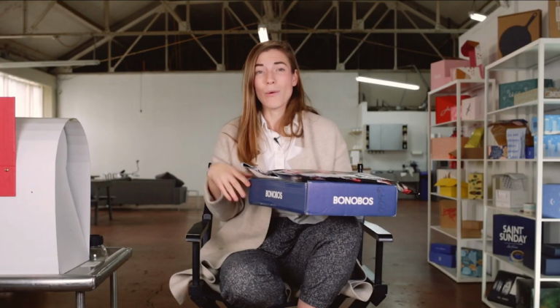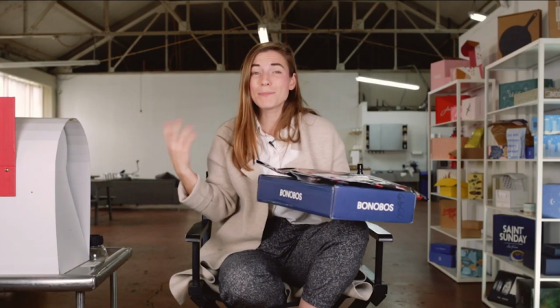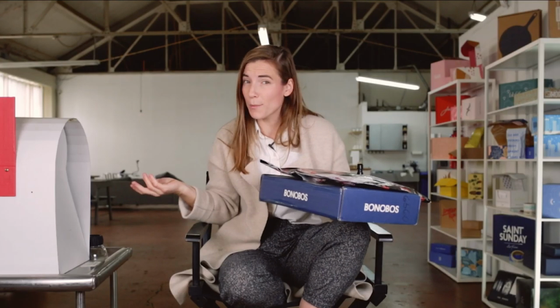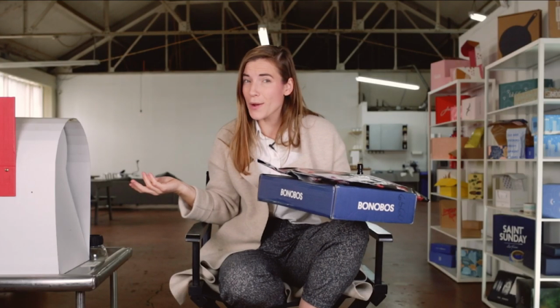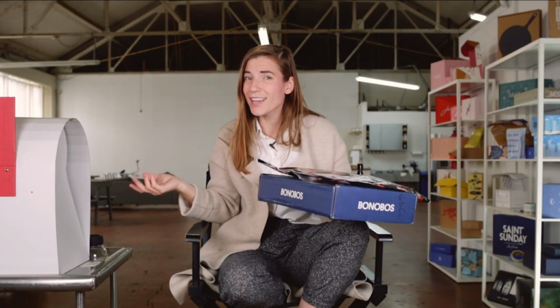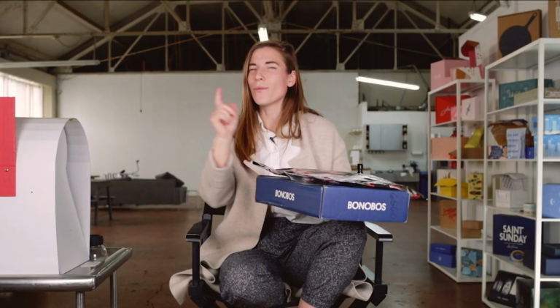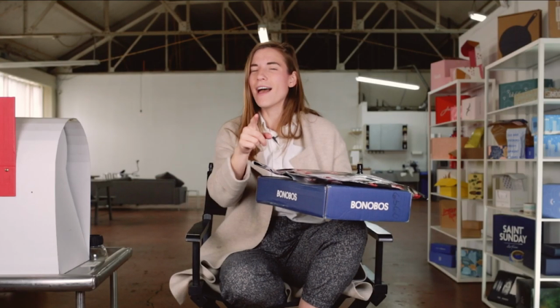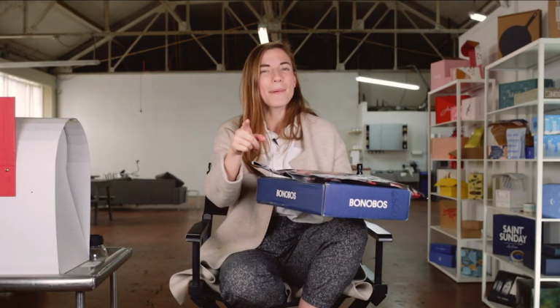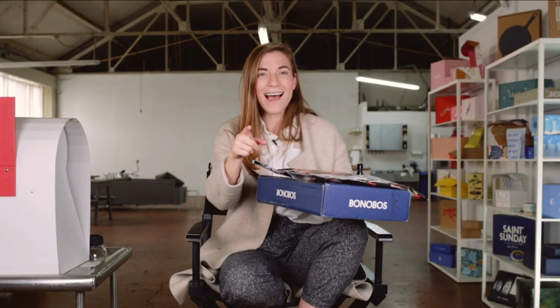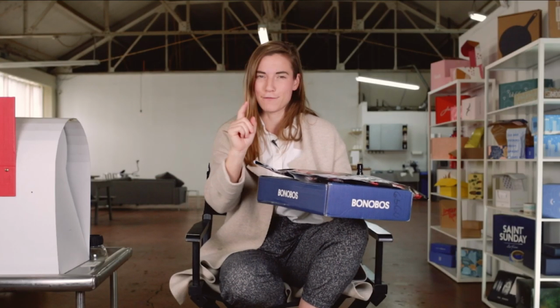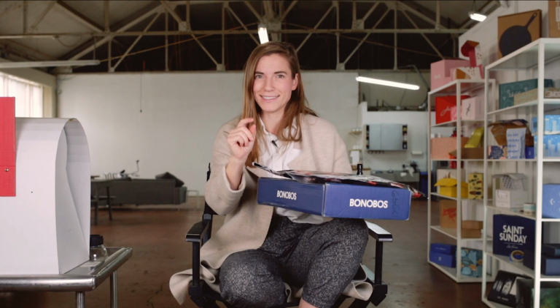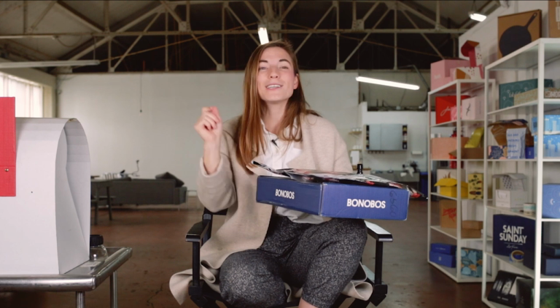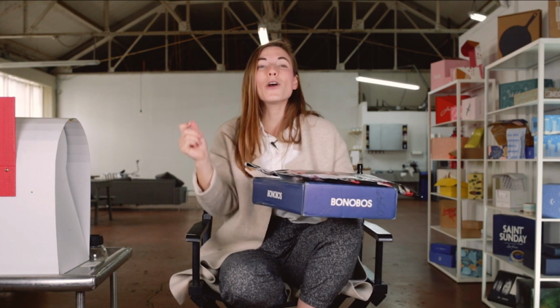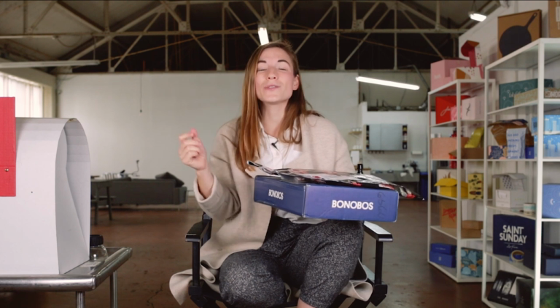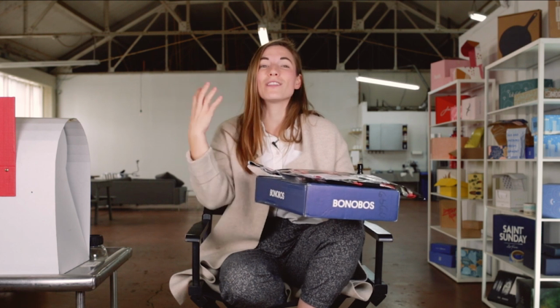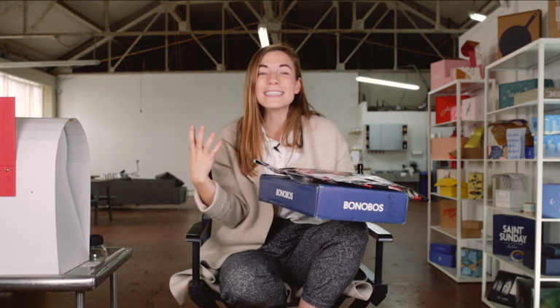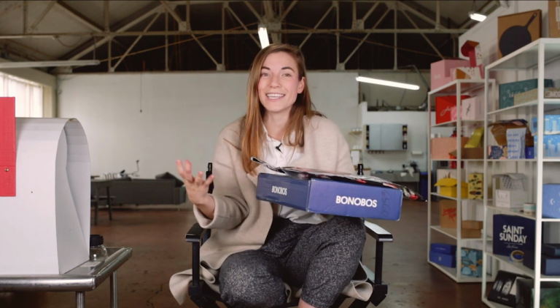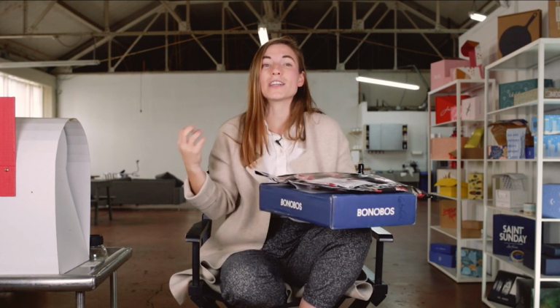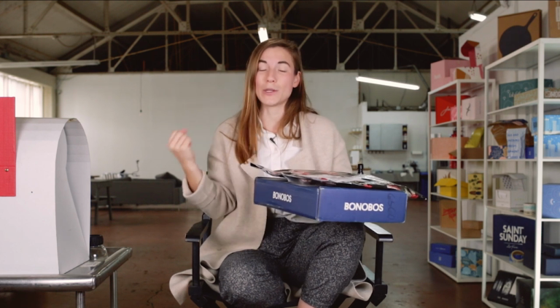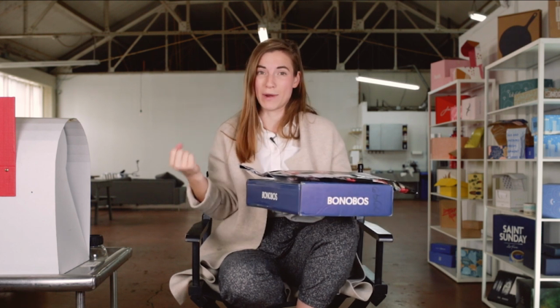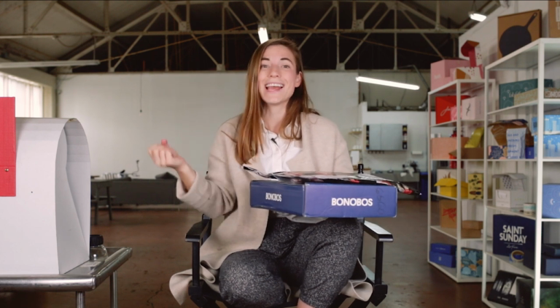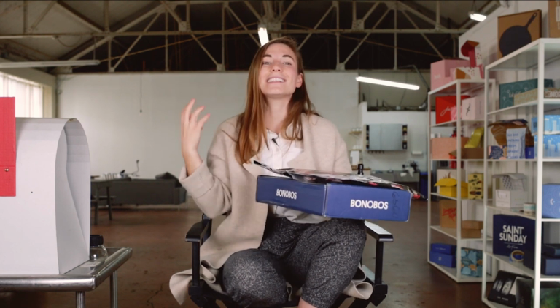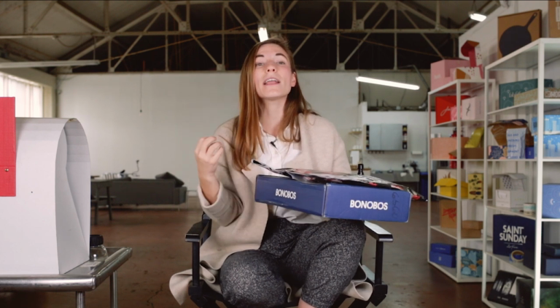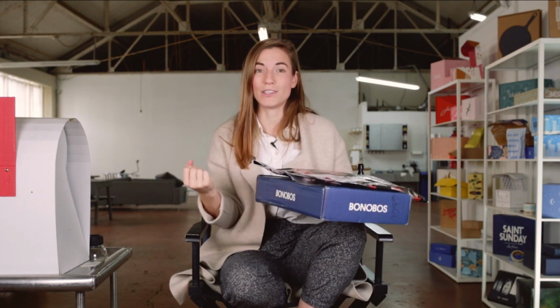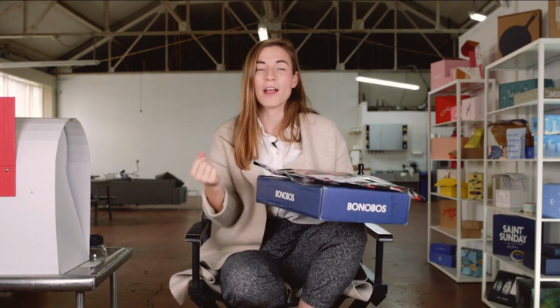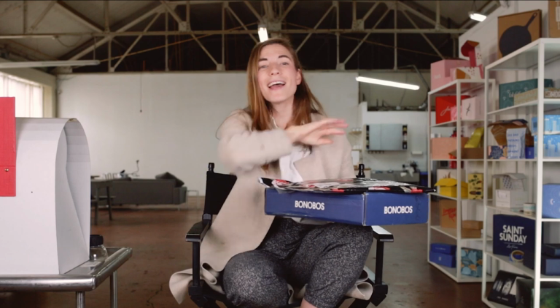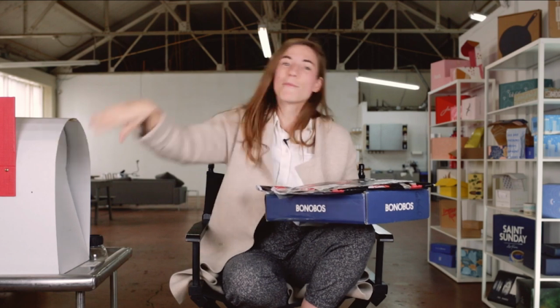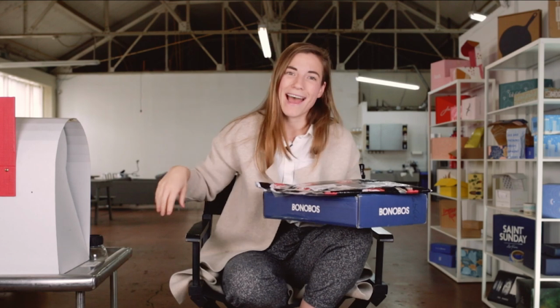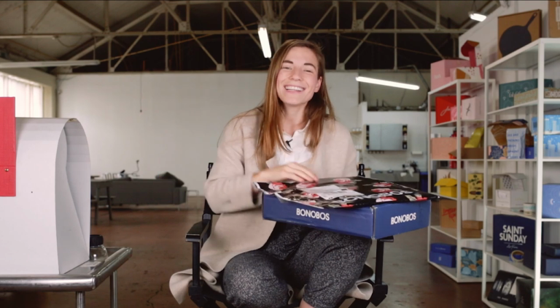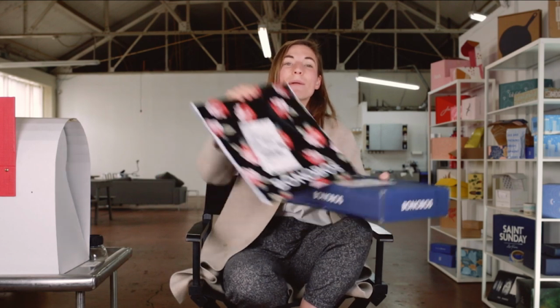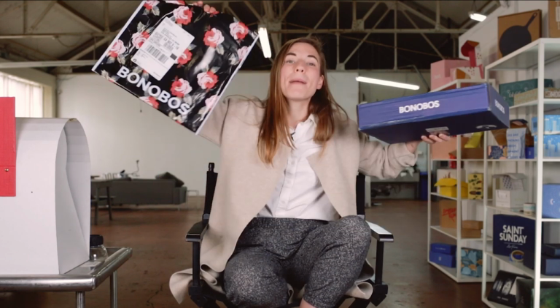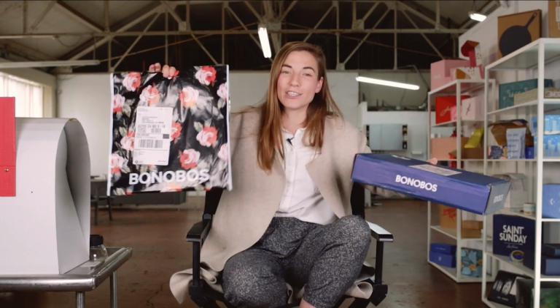What is Bonobos, you ask? Well, hop online, friends, because Bonobos is one of the longest-standing direct-to-consumer brands, and it's selling menswear. But enough about that, let's talk about their packaging.